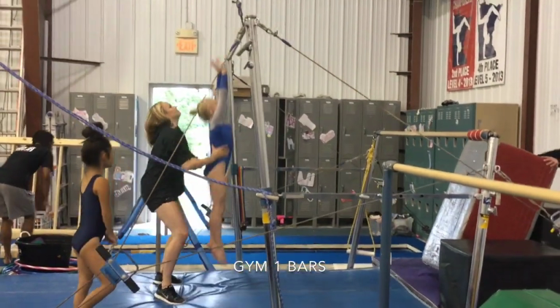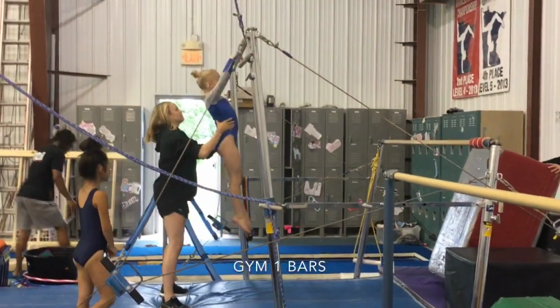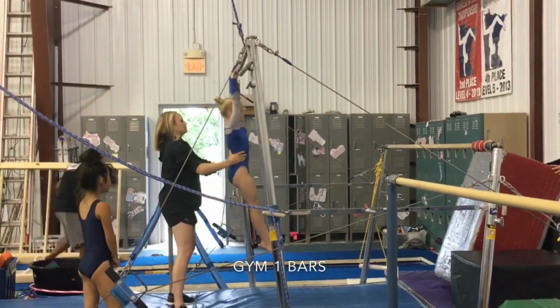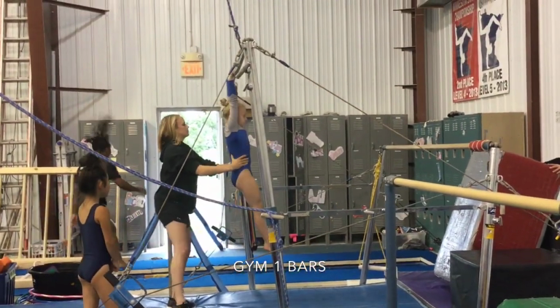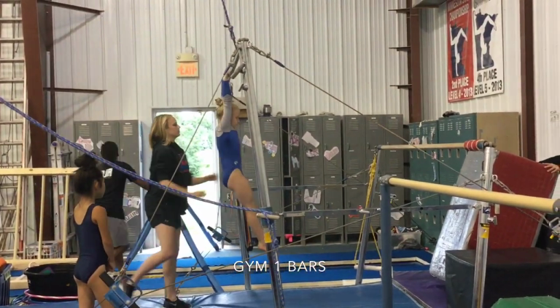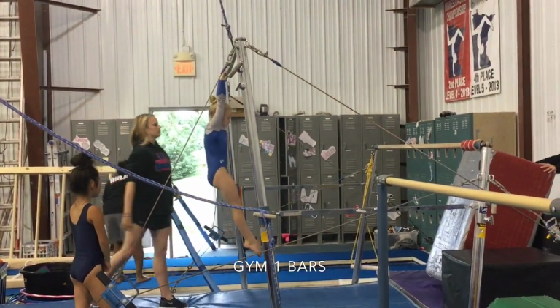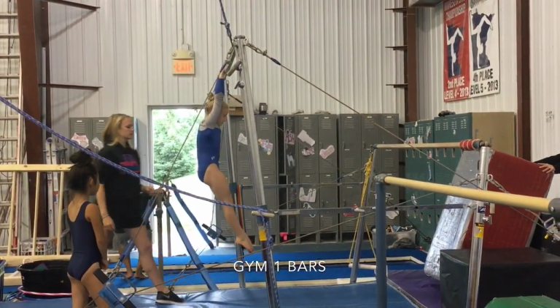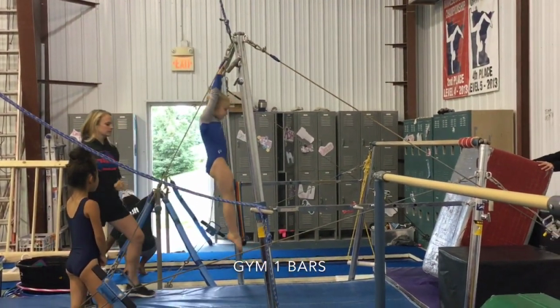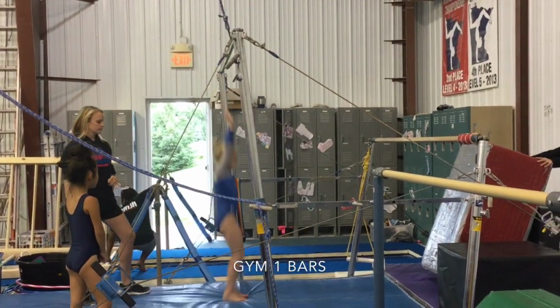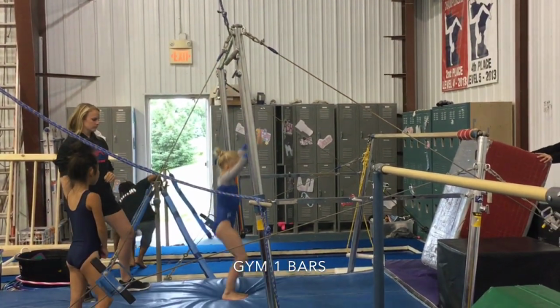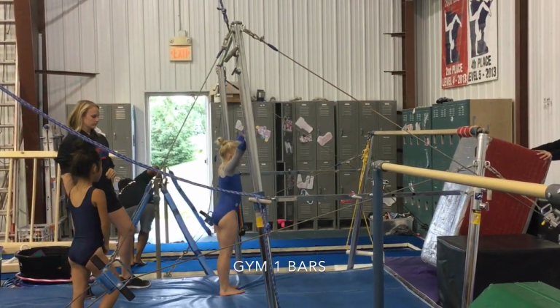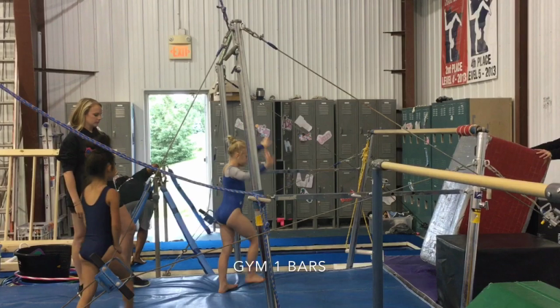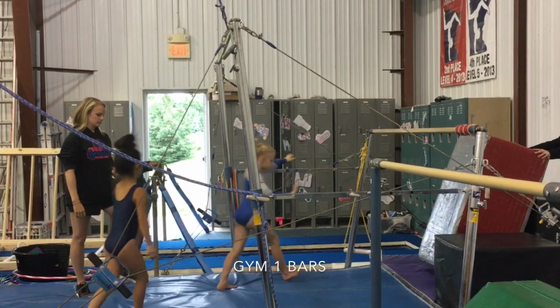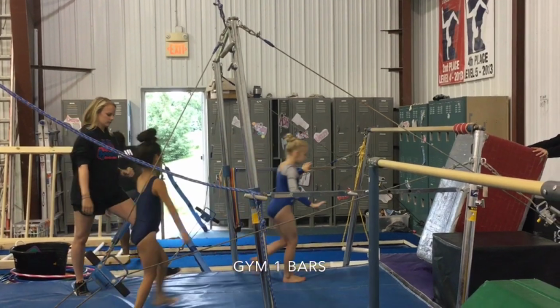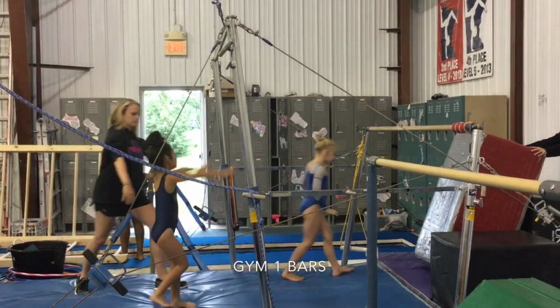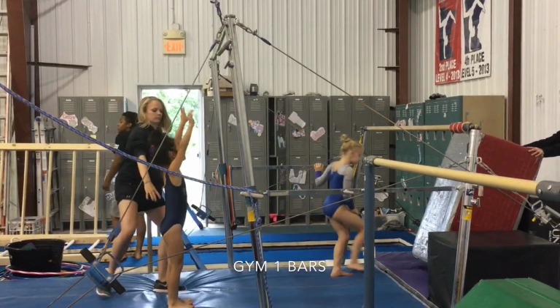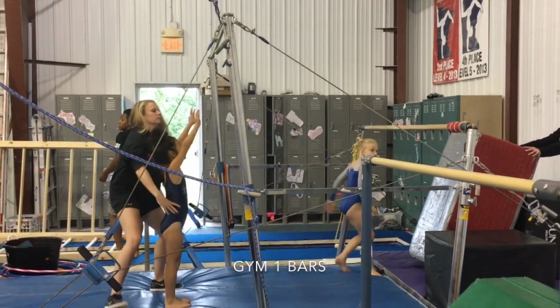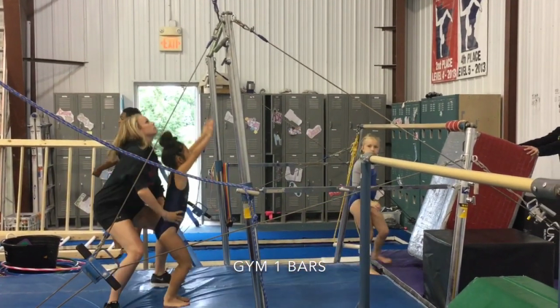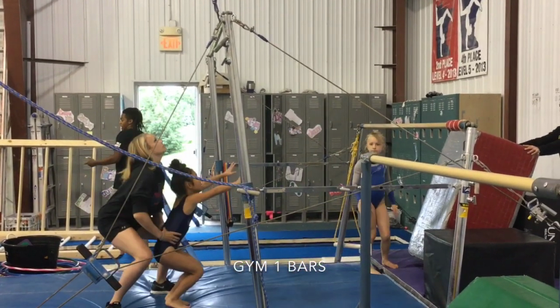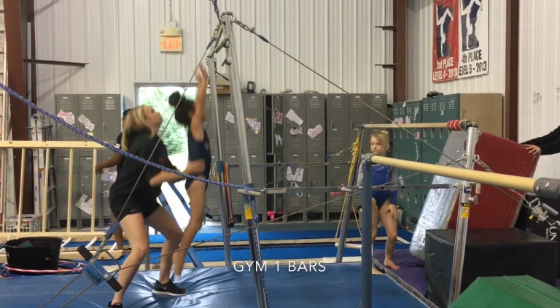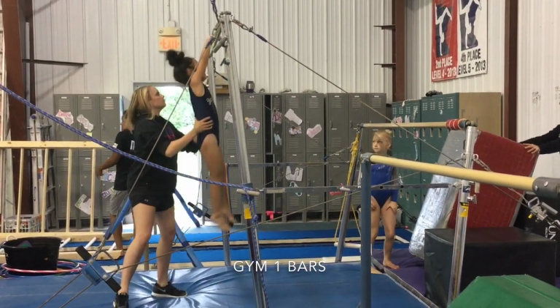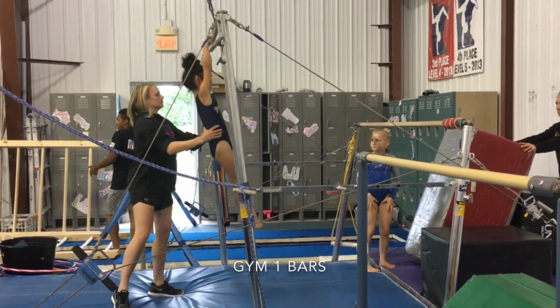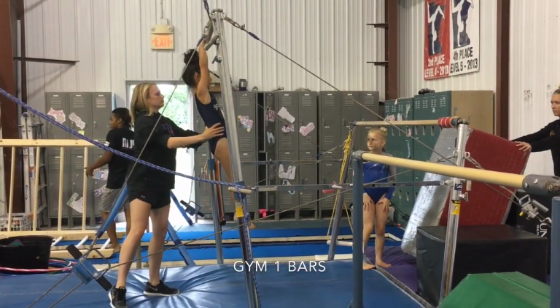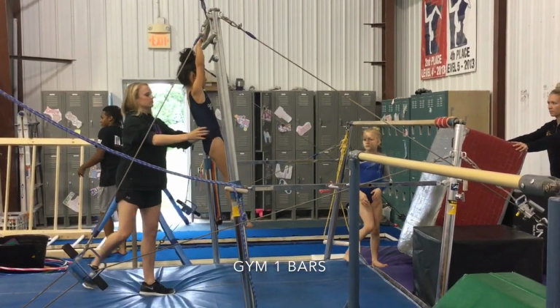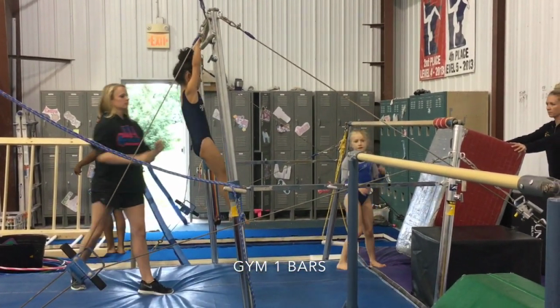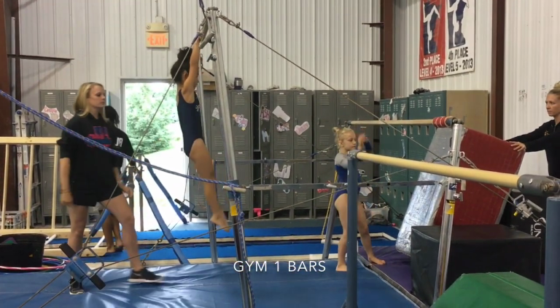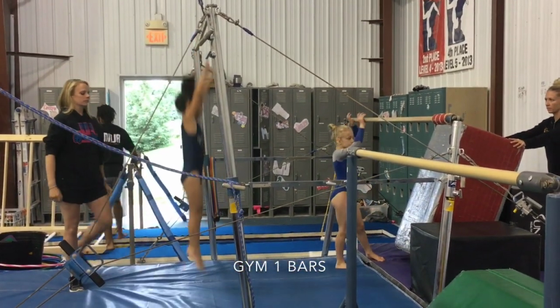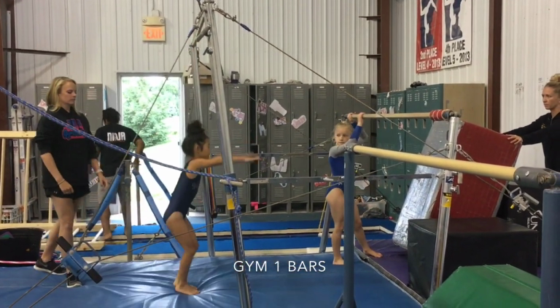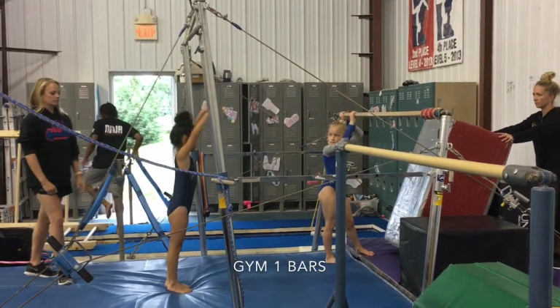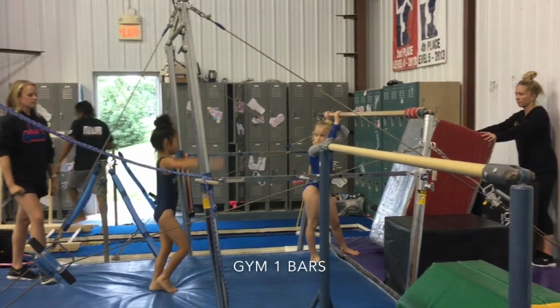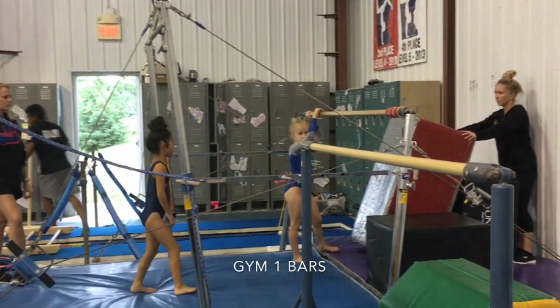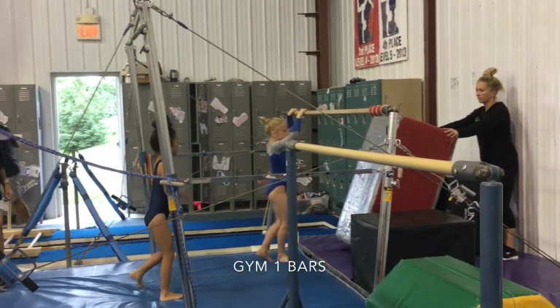Then we're going to move on to hanging and dropping from the high bar. Make sure that they know how to bend their legs when they land.